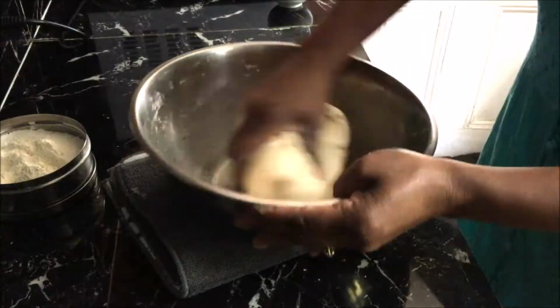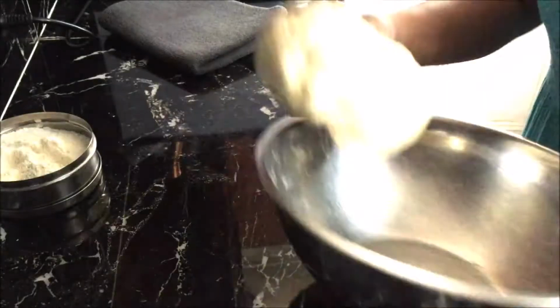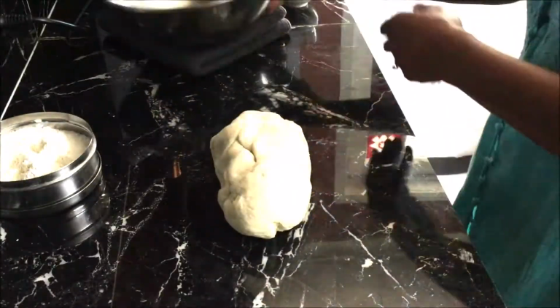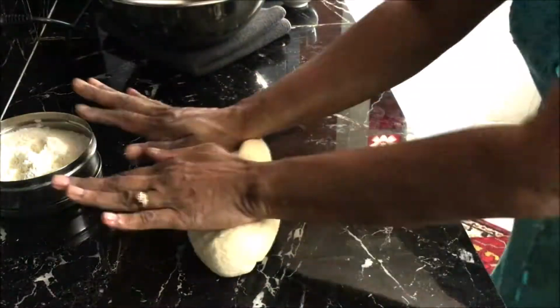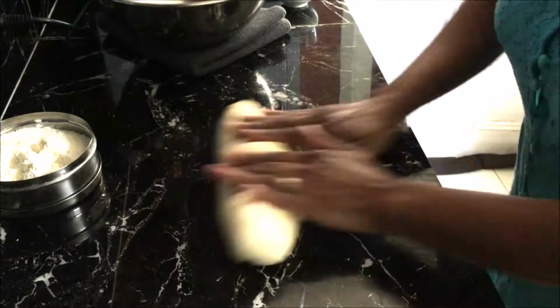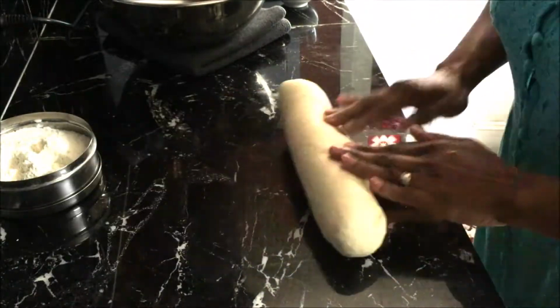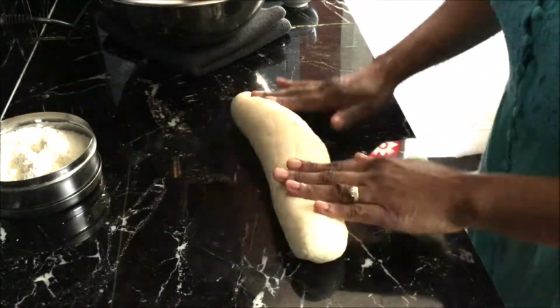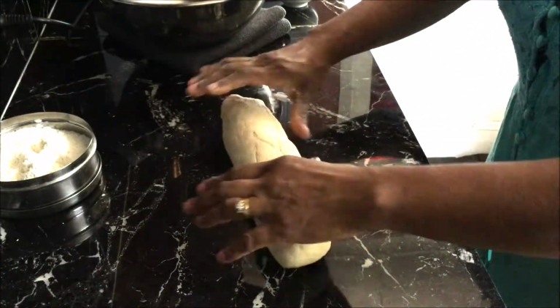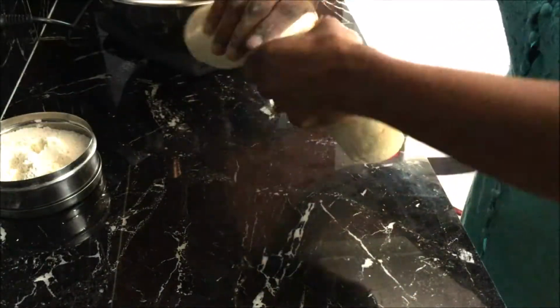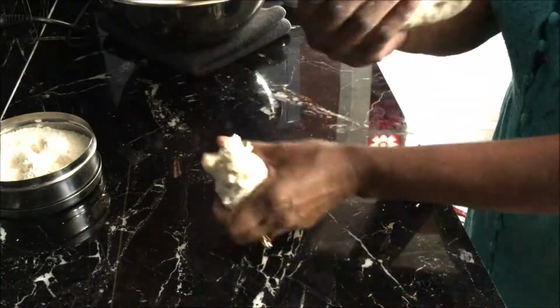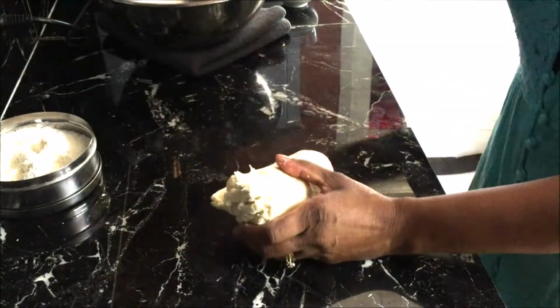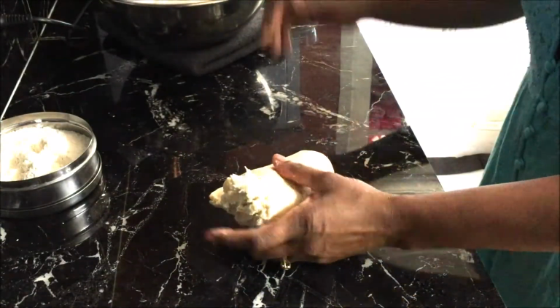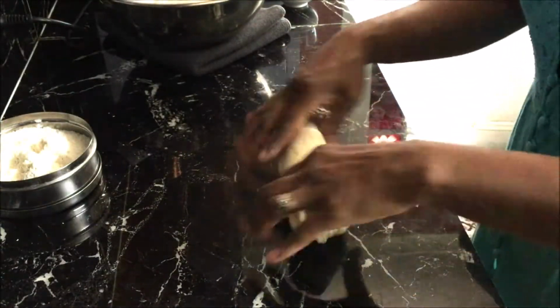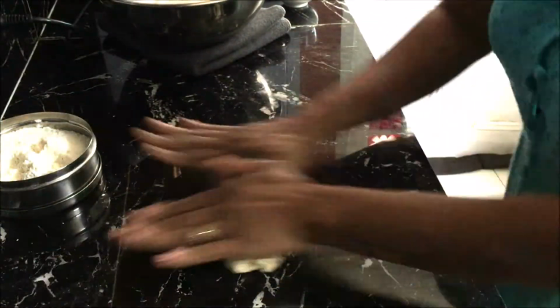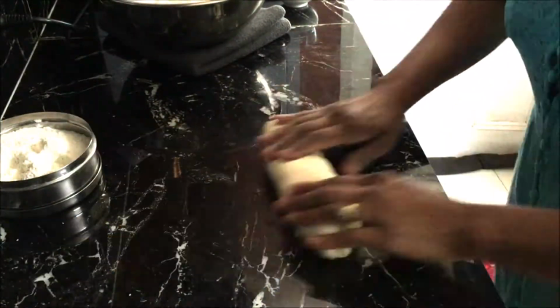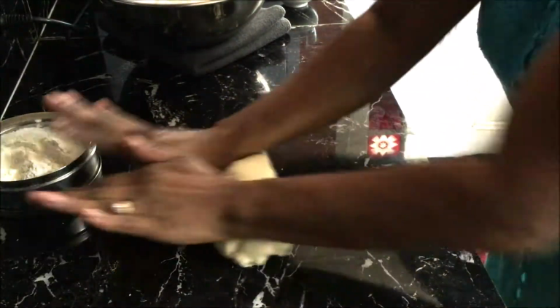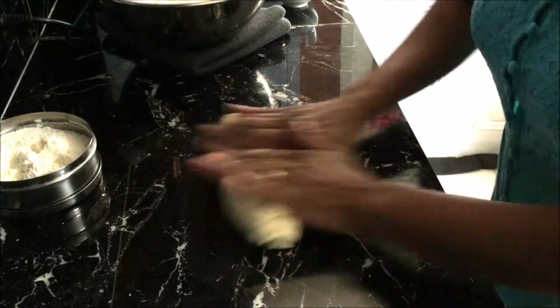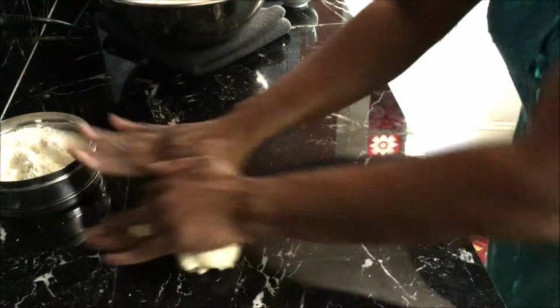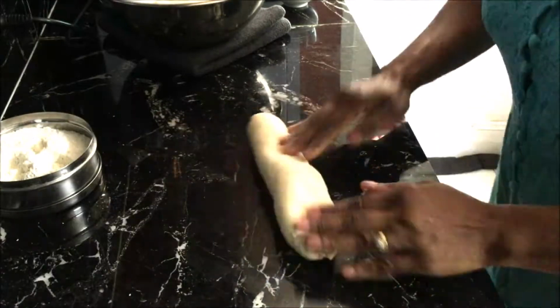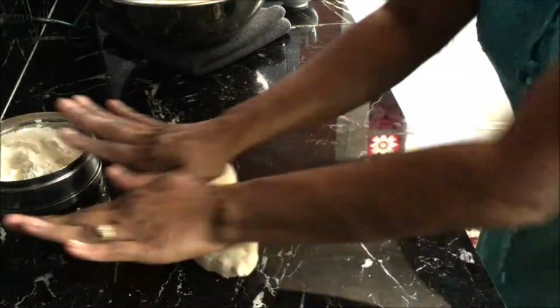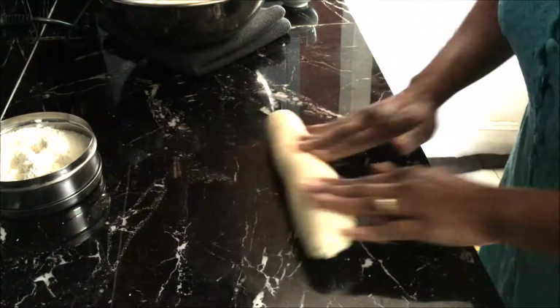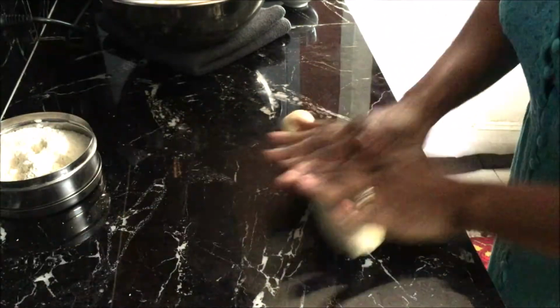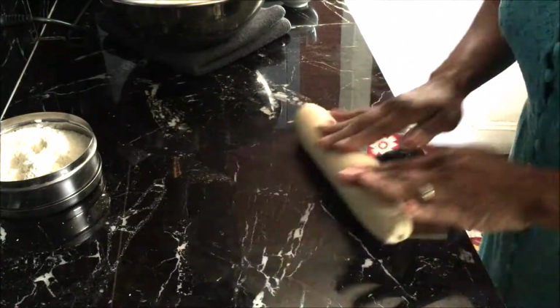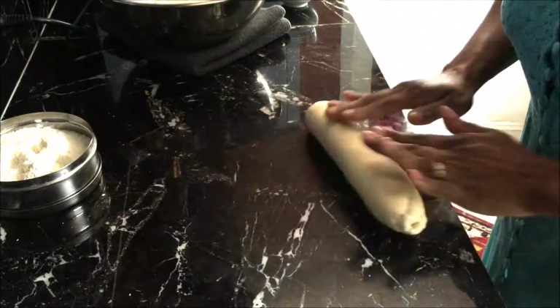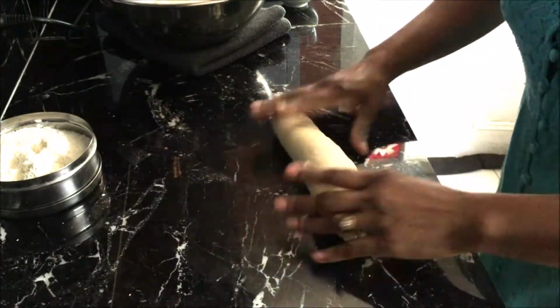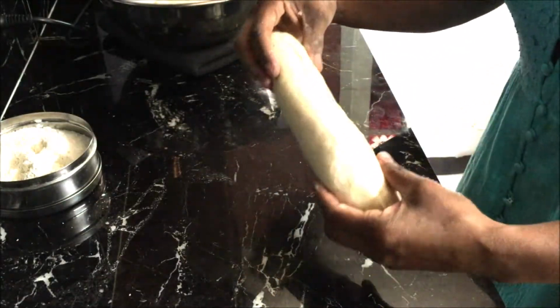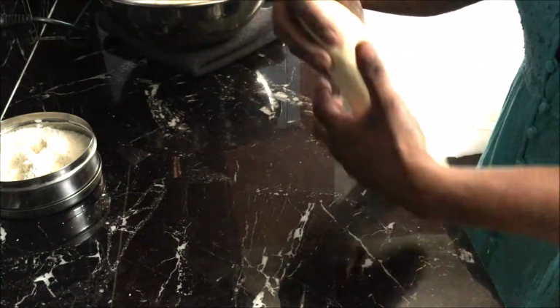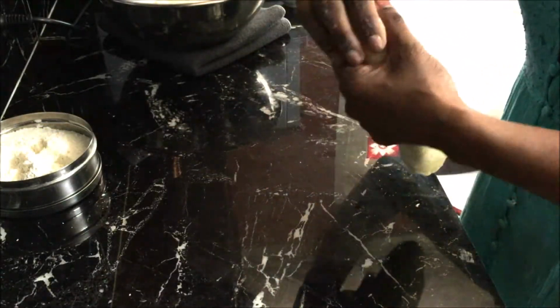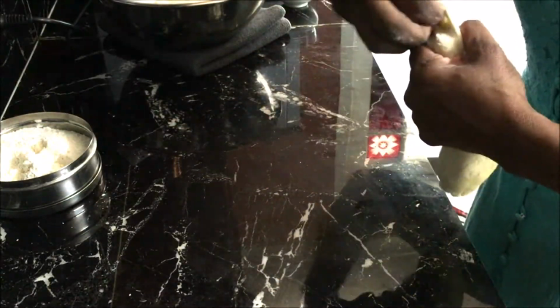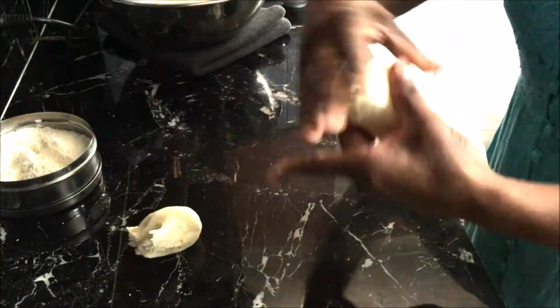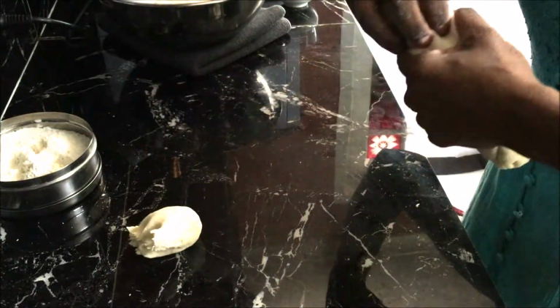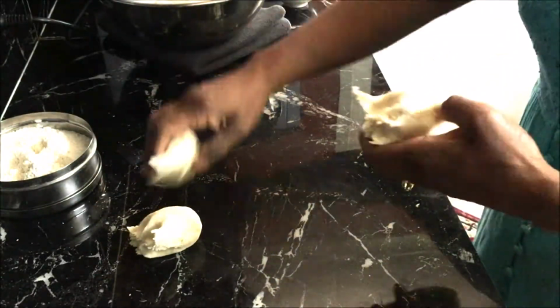Roll it into a log and break it in half. Take one half at a time, roll it into a log again and break it into five equal size pieces.